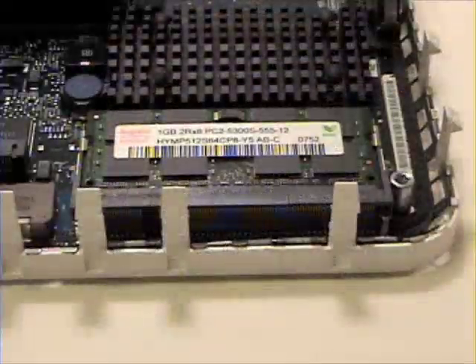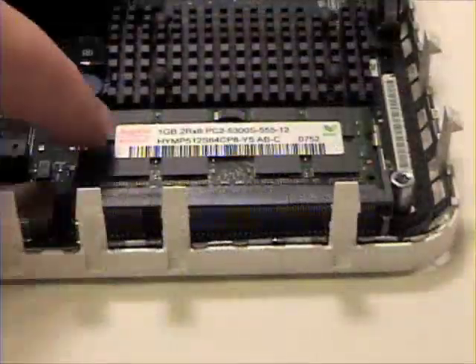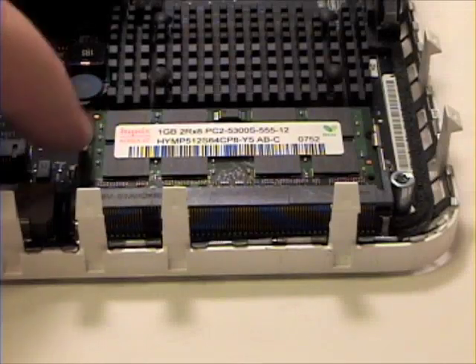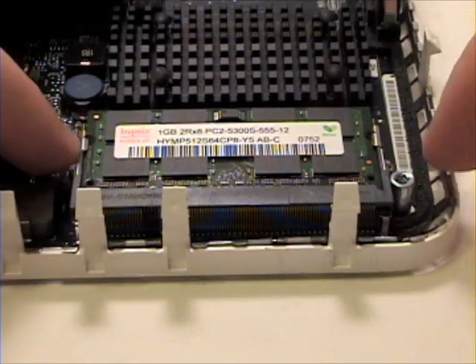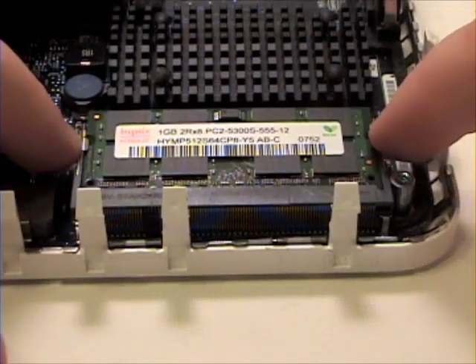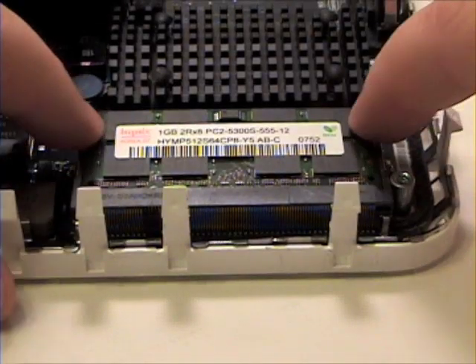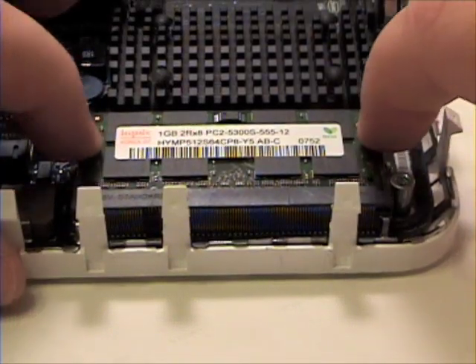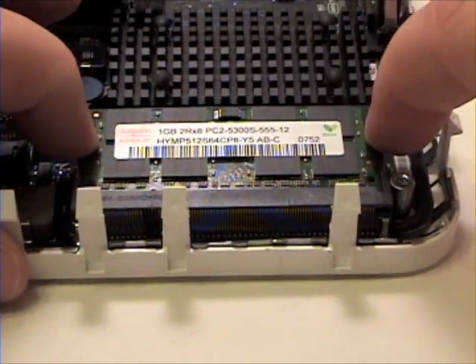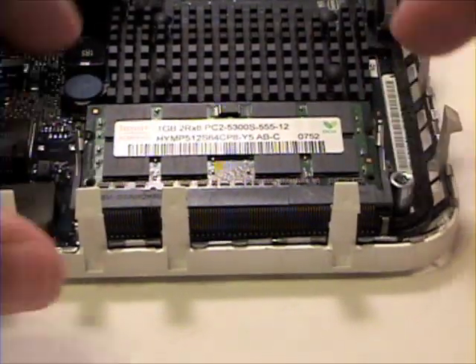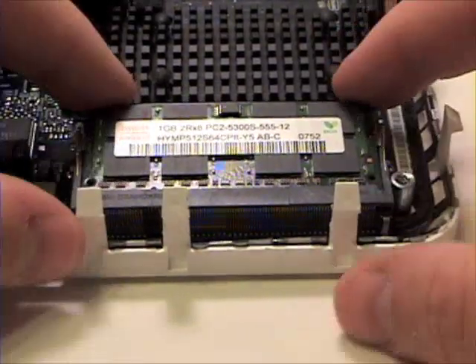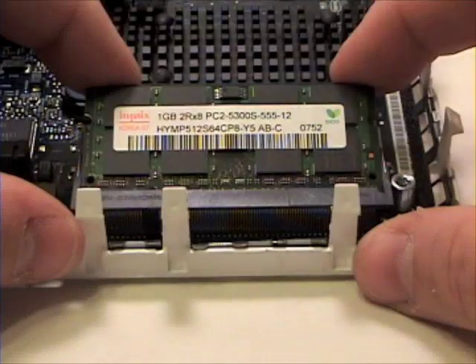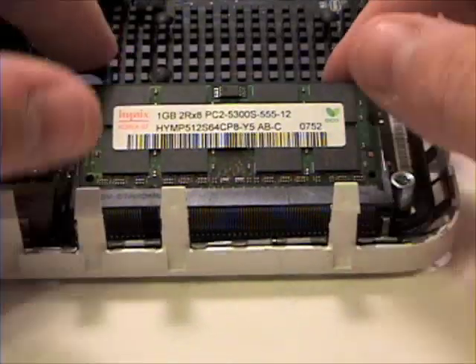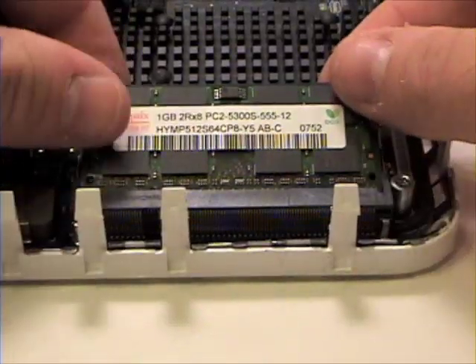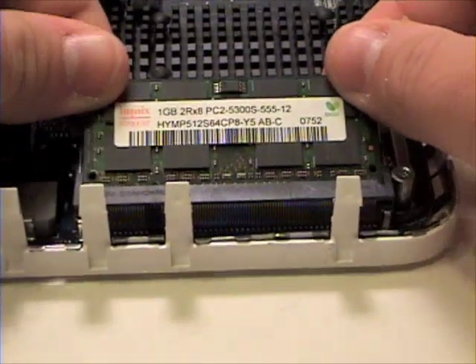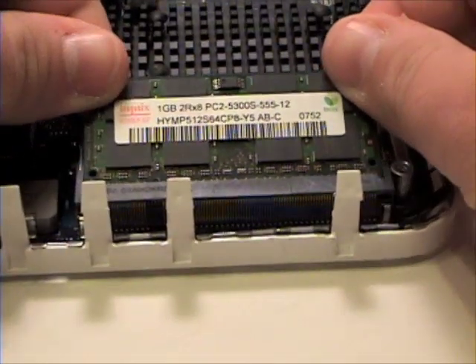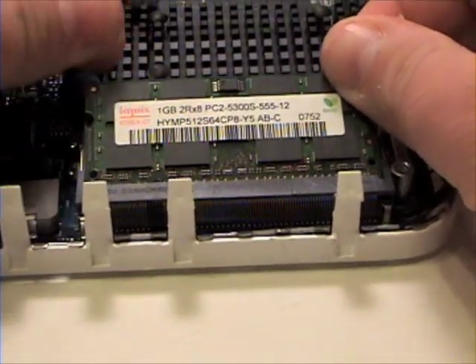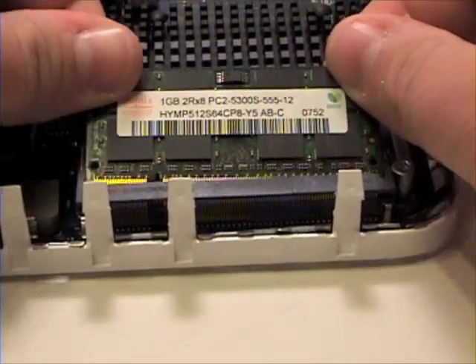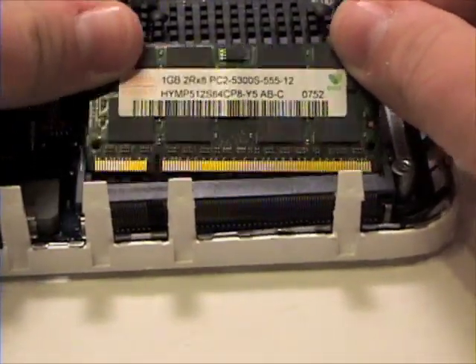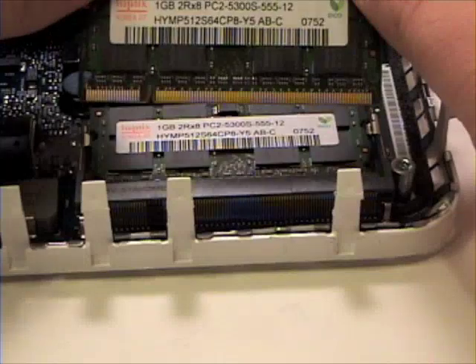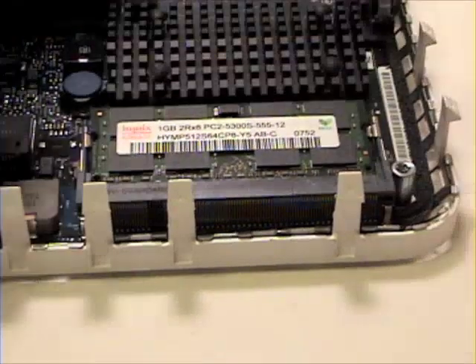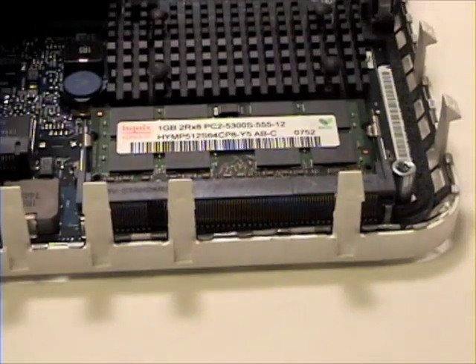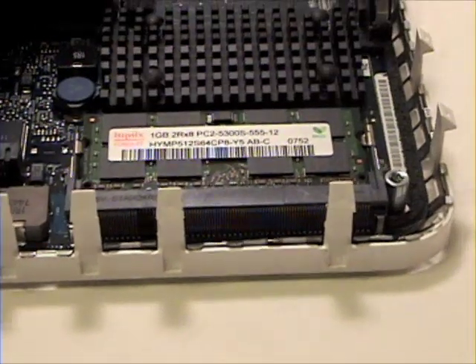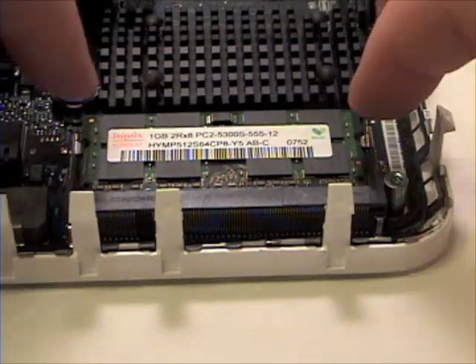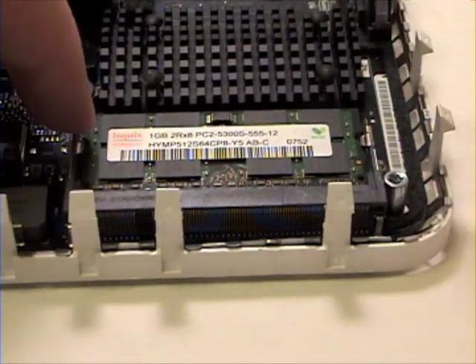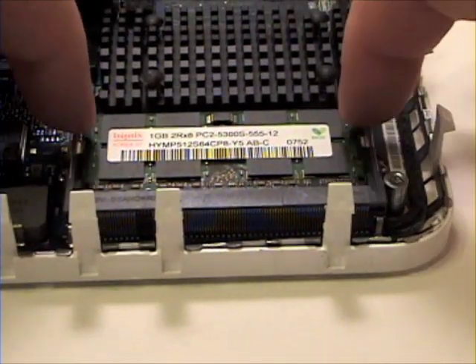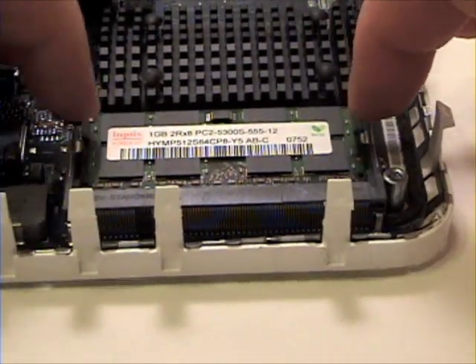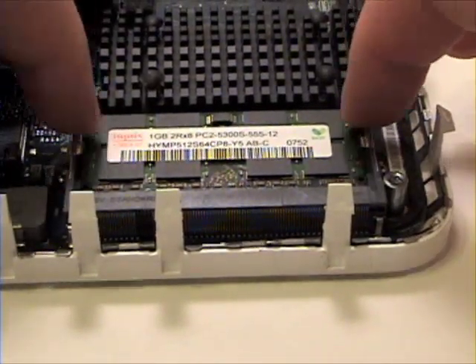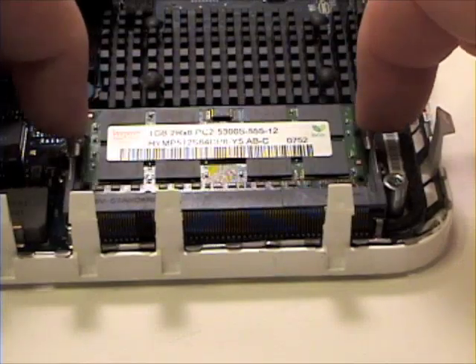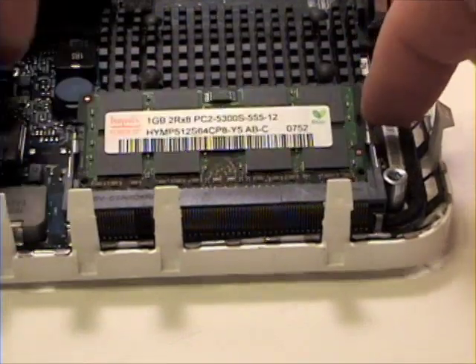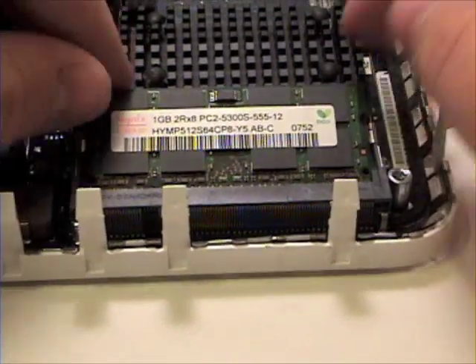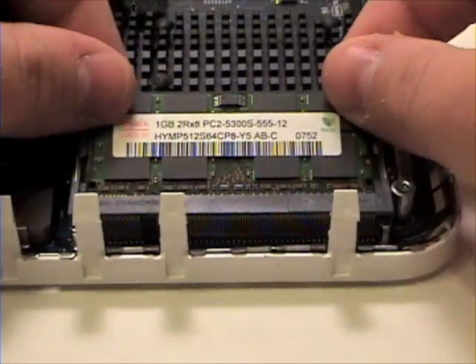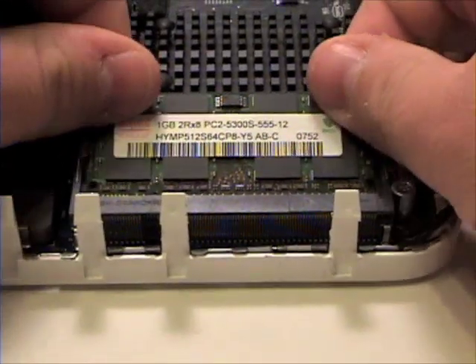Now locate the two tabs holding the RAM in place. Simply separate these apart and the RAM should lift up out of its socket. Simply lift up and out to remove. Do the same for the second set of RAM.